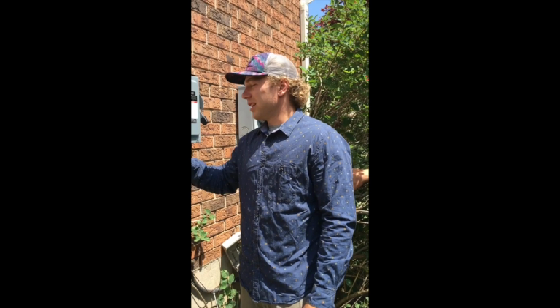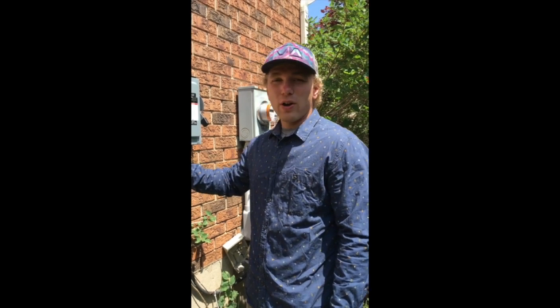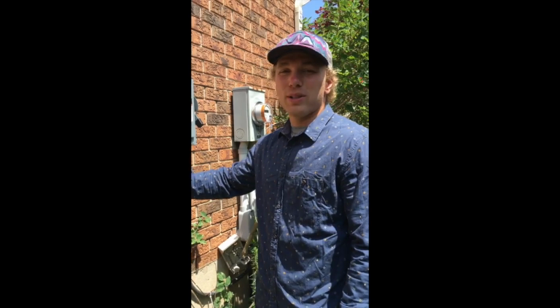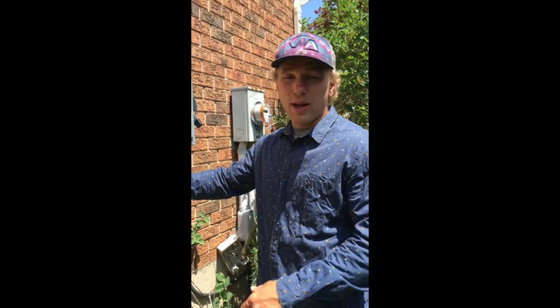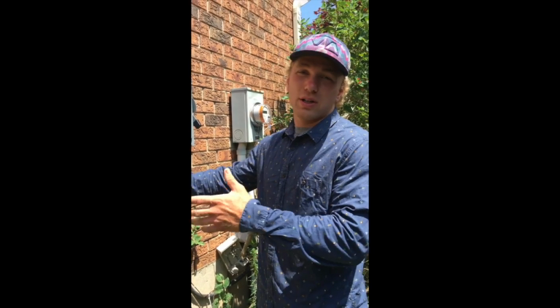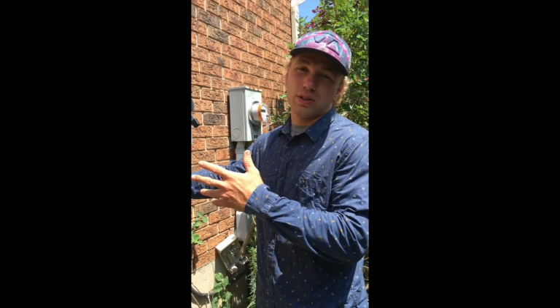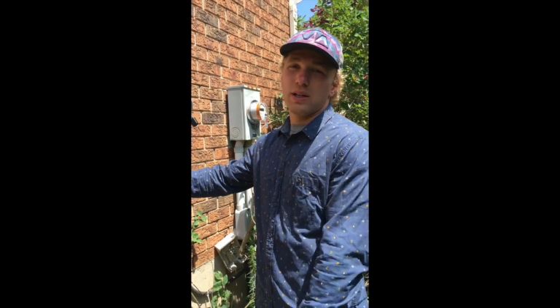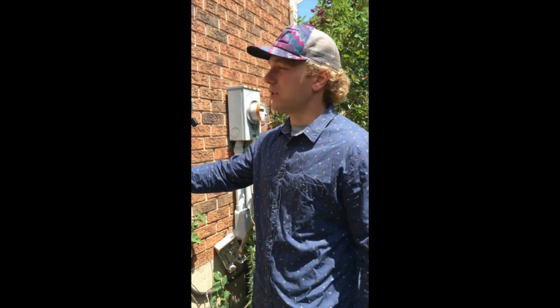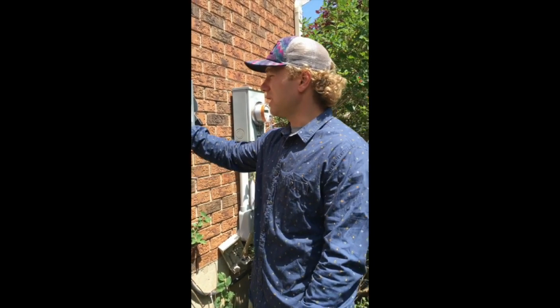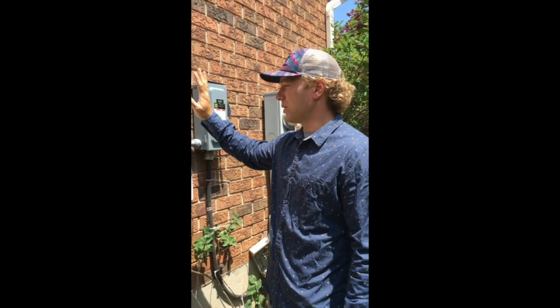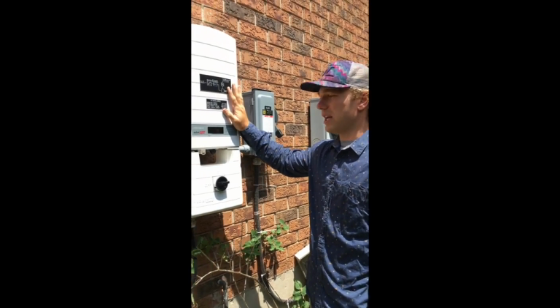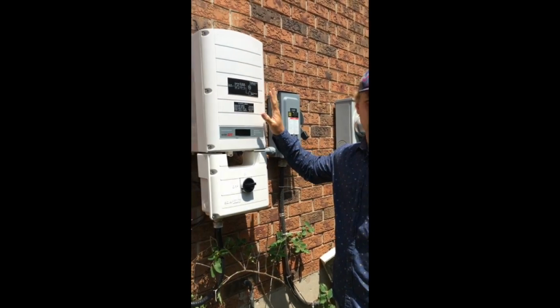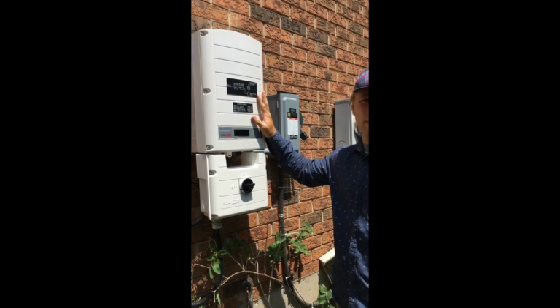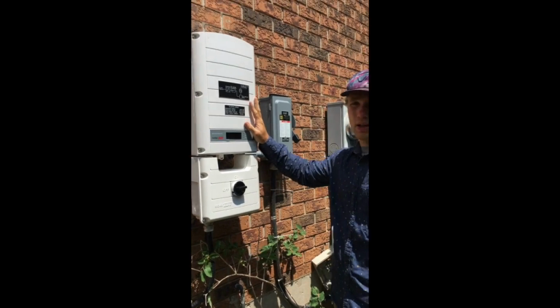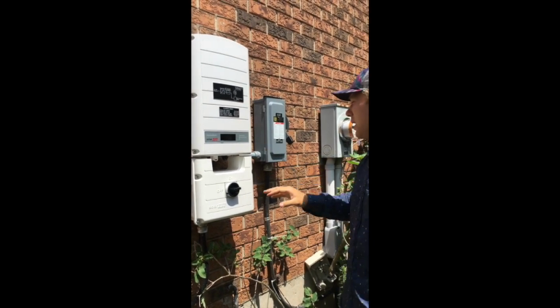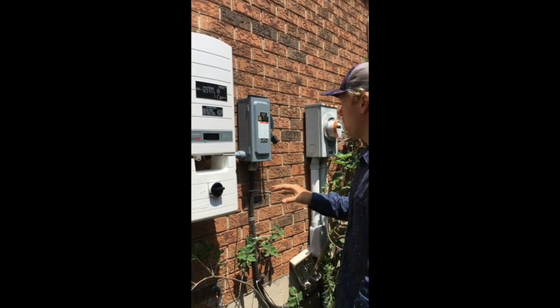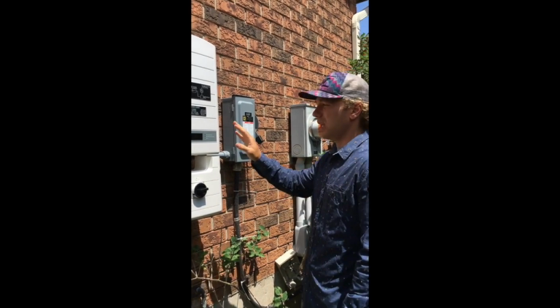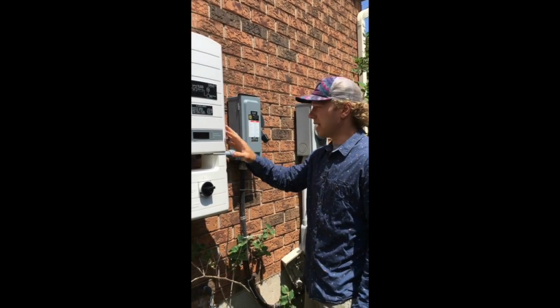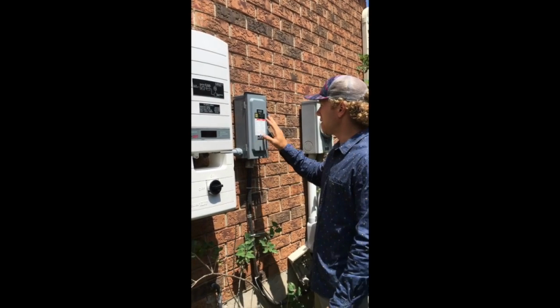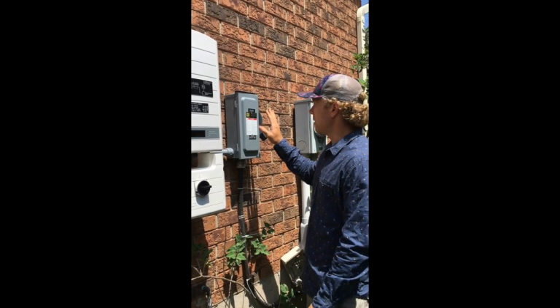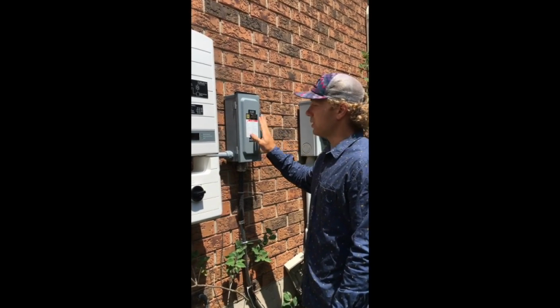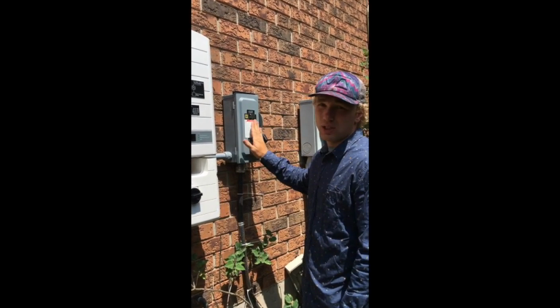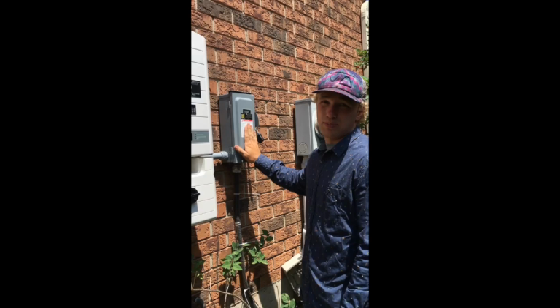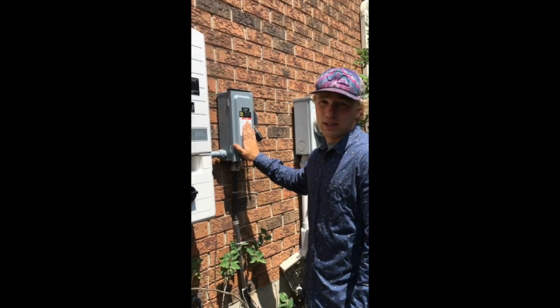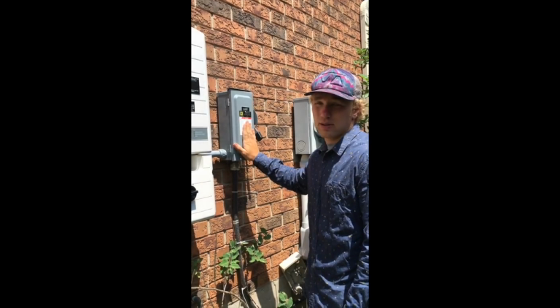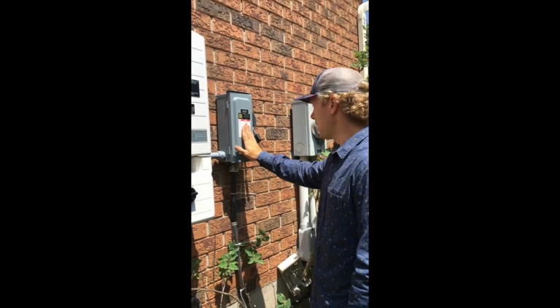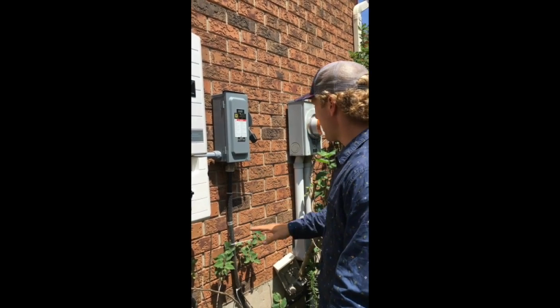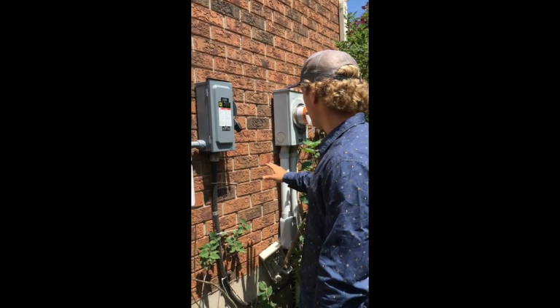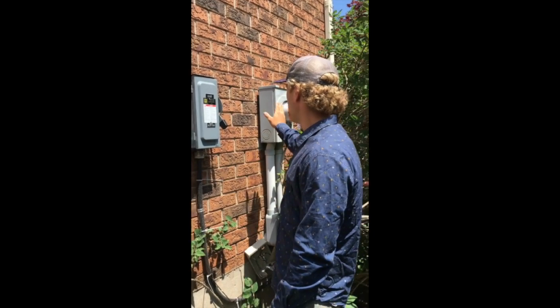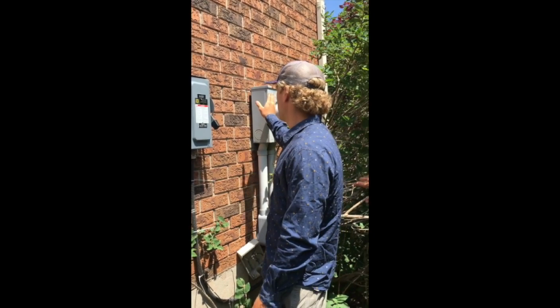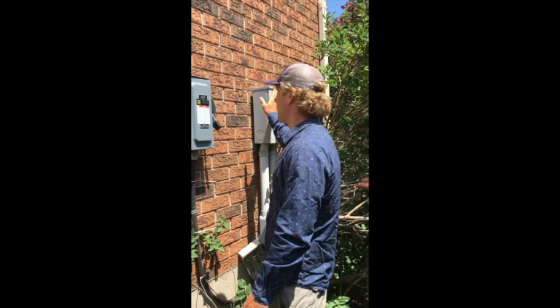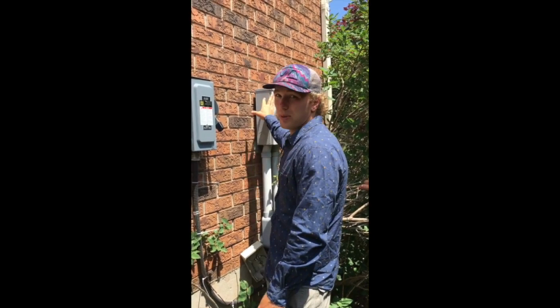Here I'm going to describe how to turn your solar system on. You've just received your SolarEdge 10 kilowatt inverter, which will be connected to your DG system disconnect, and then that will feed into your meter.